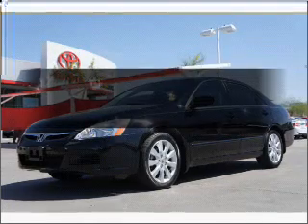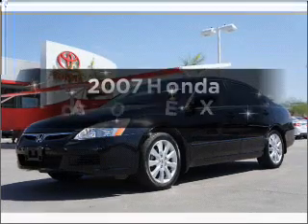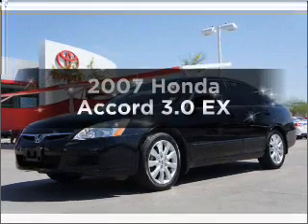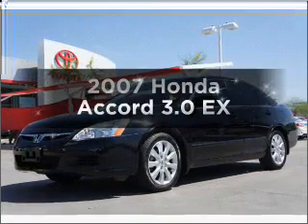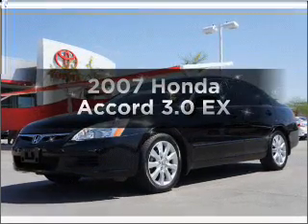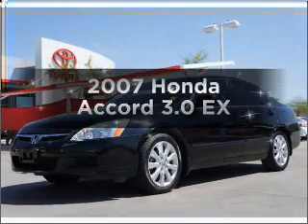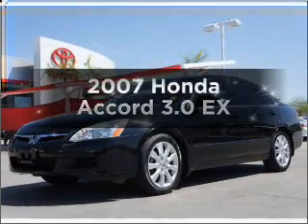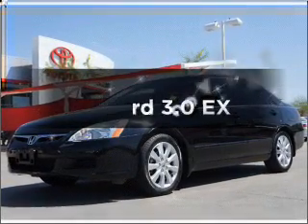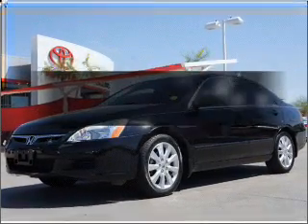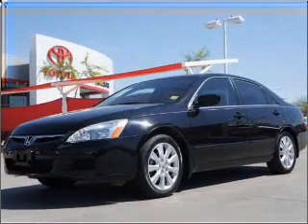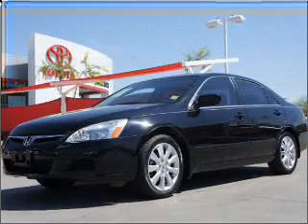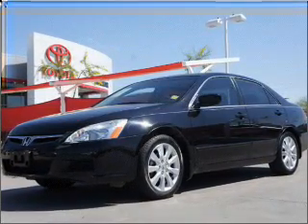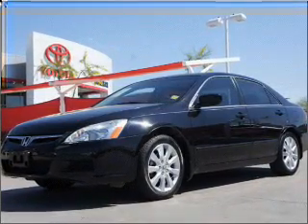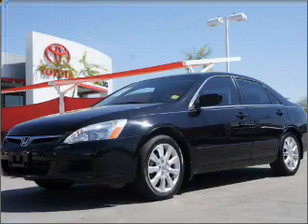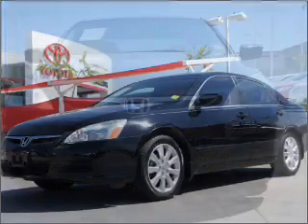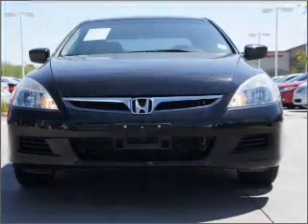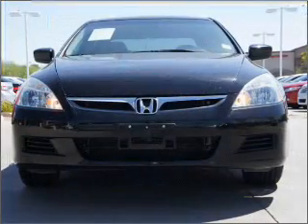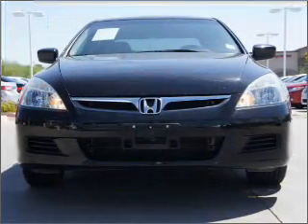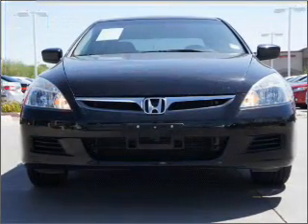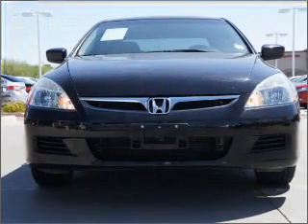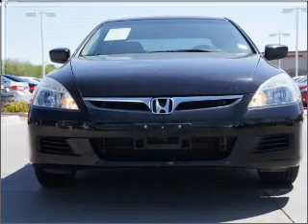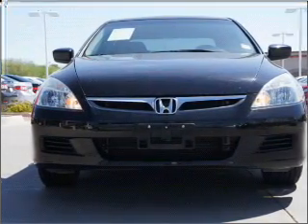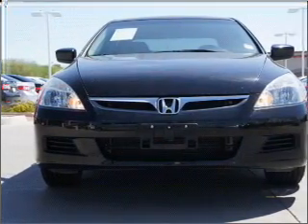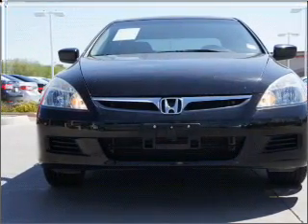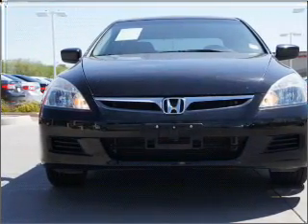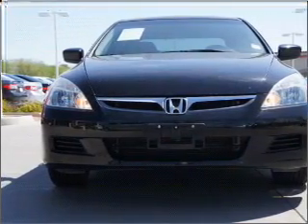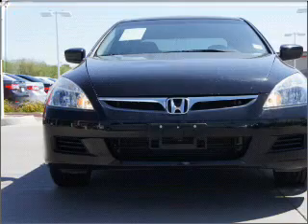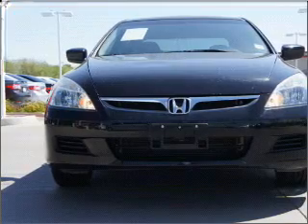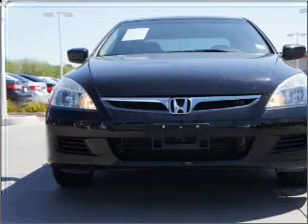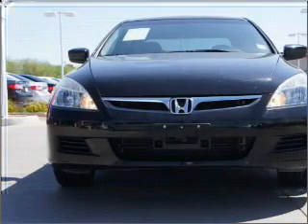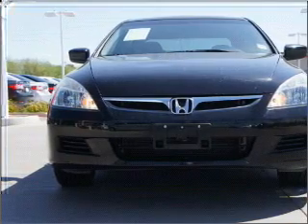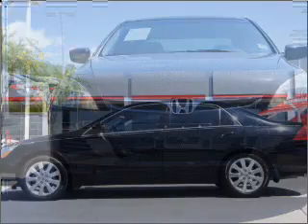Introducing the 2007 Honda Accord — this is the set of wheels you've been looking for. With a solid 6-cylinder engine connected to a smooth-shifting 5-speed automatic transmission, this vehicle is ready to impress. Stand out from the crowd with premium wheels.